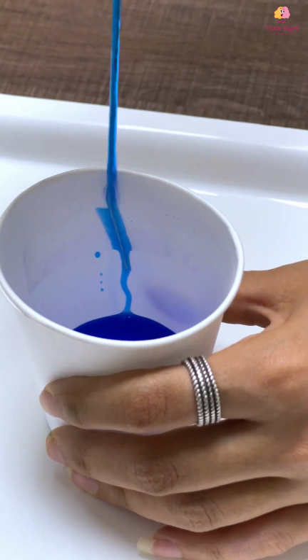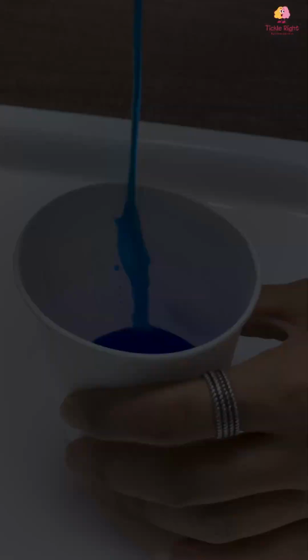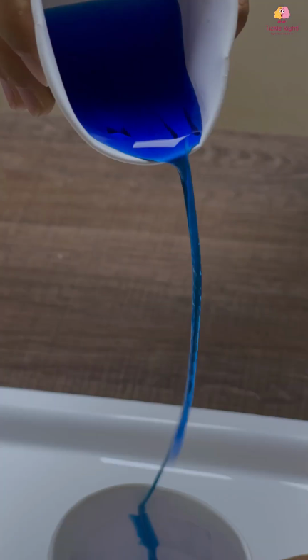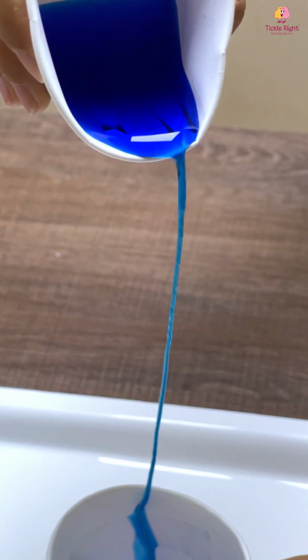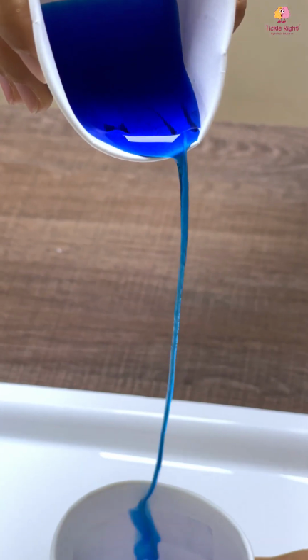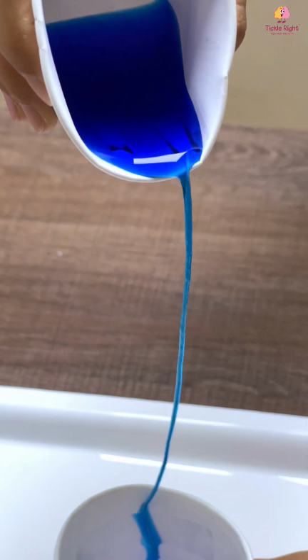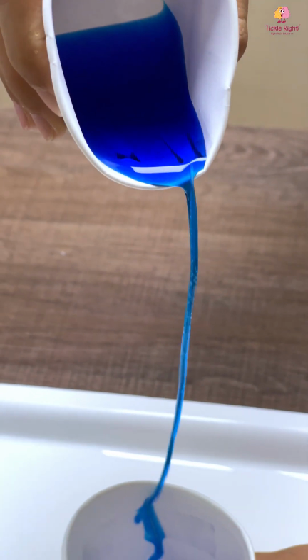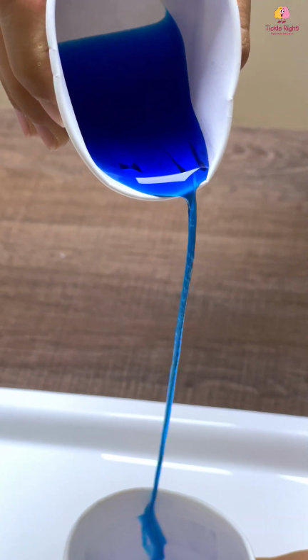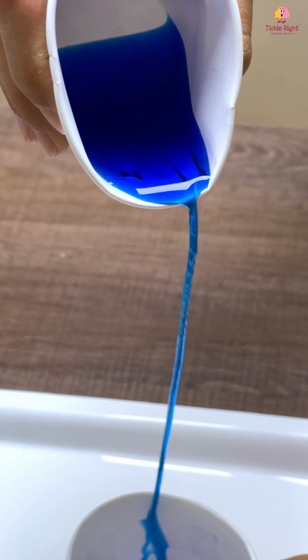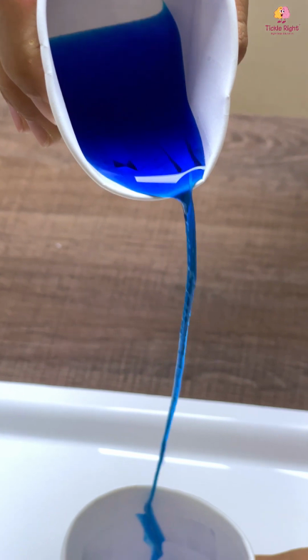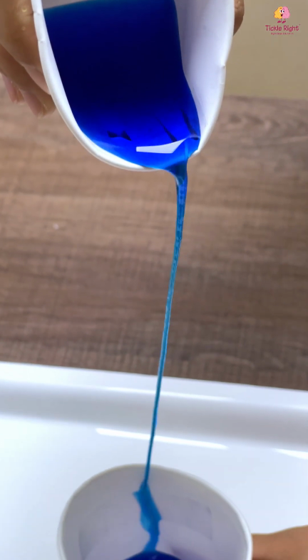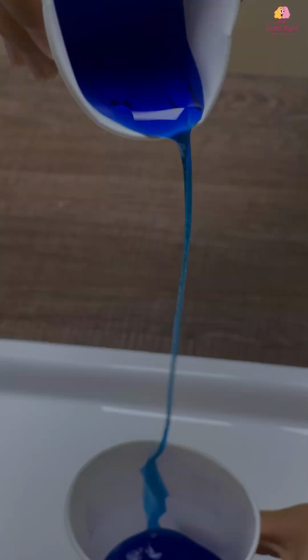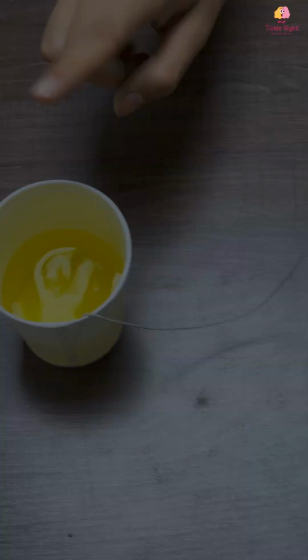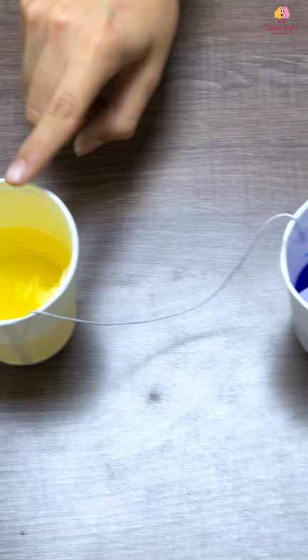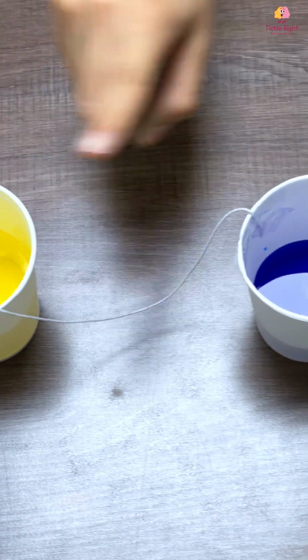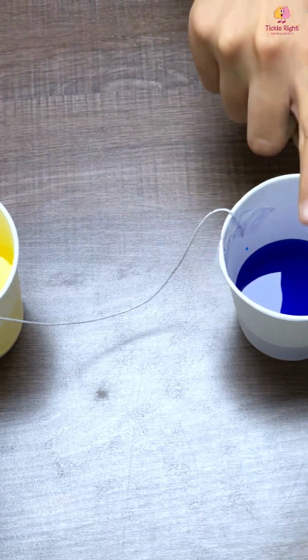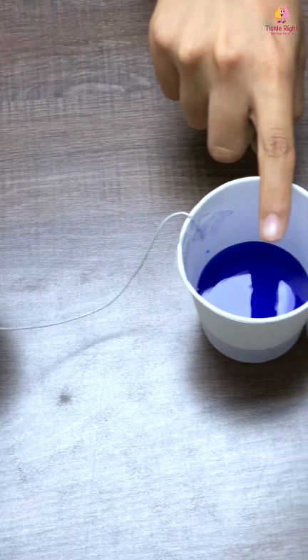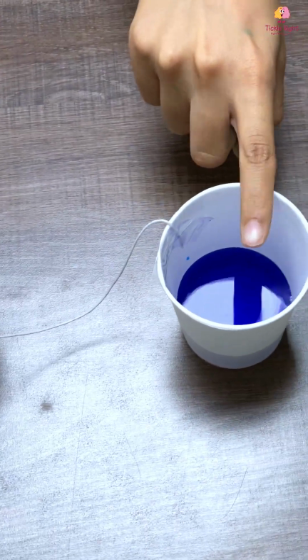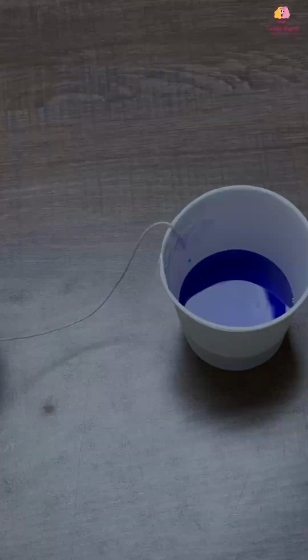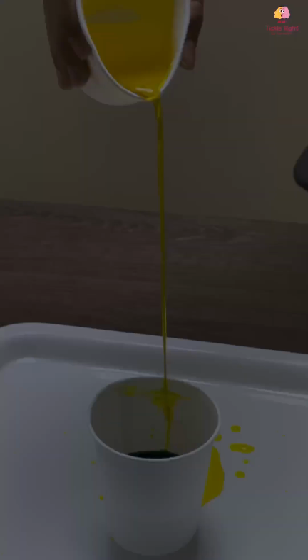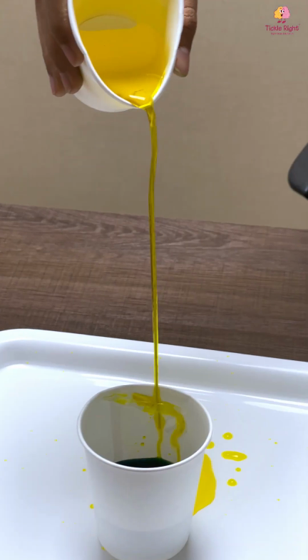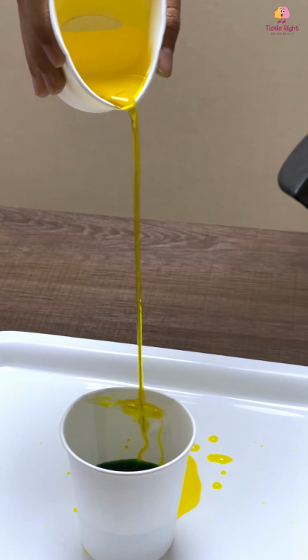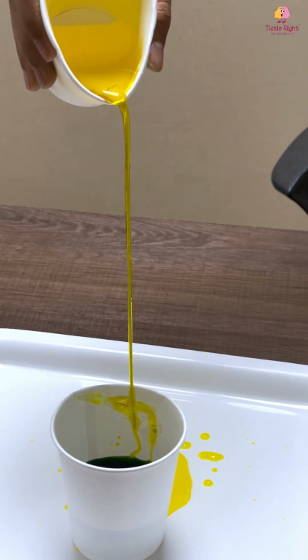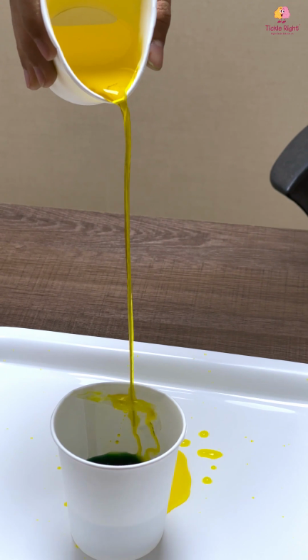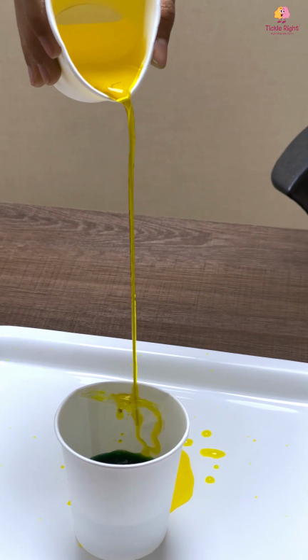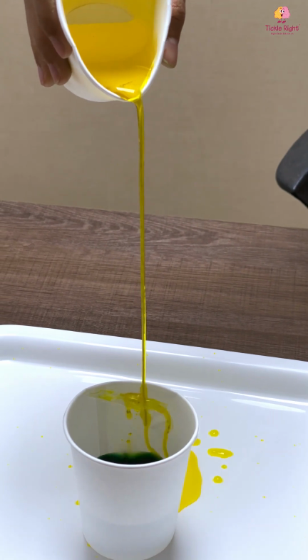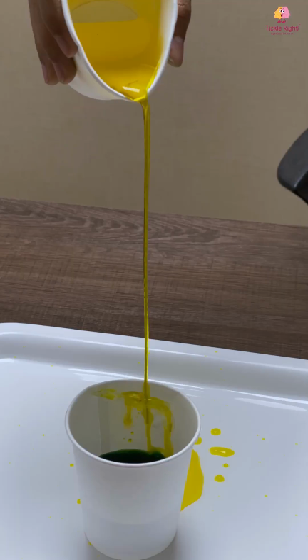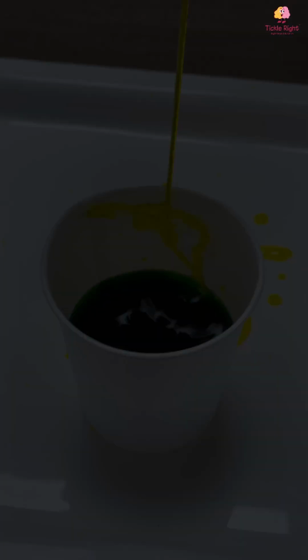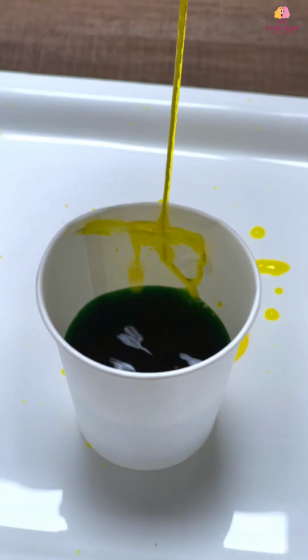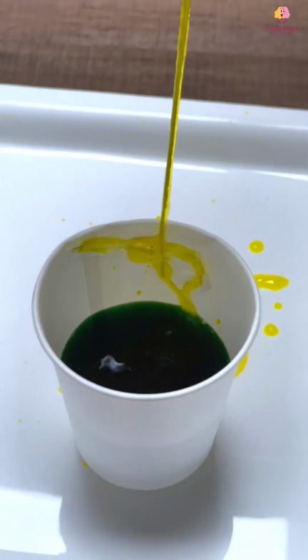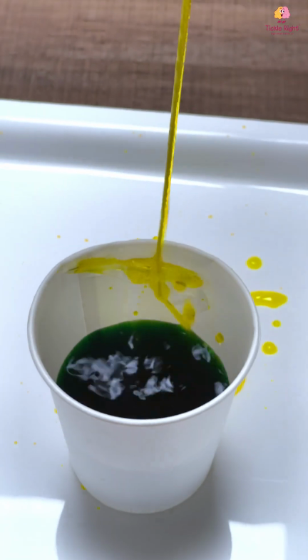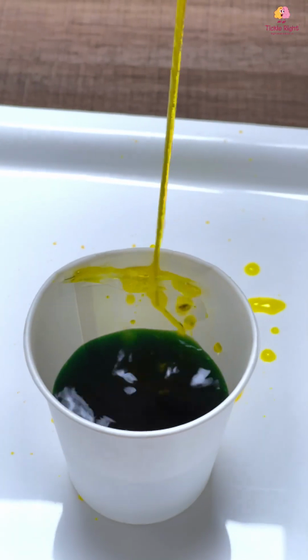You can also use this experiment to teach your little one about colour mixing. All you need is differently coloured water. We've used yellow and blue and the result is a stunning shade of green.